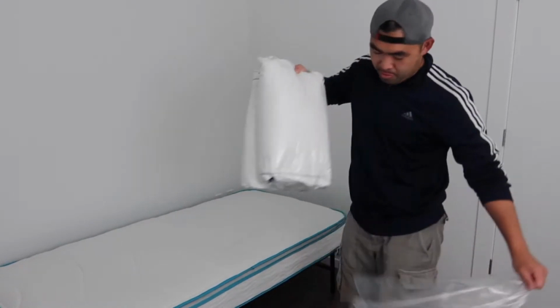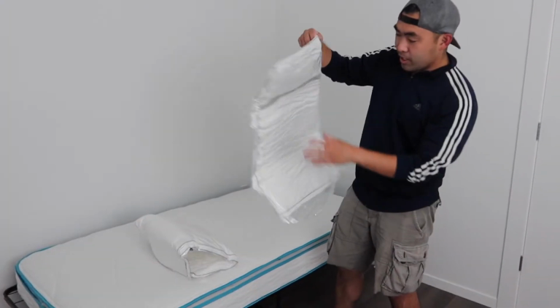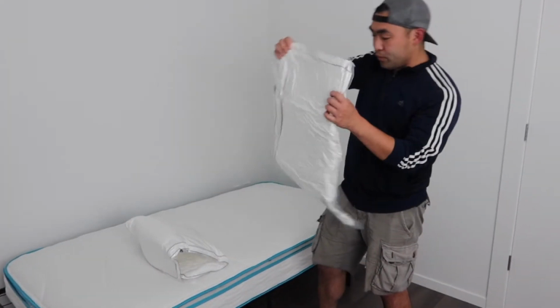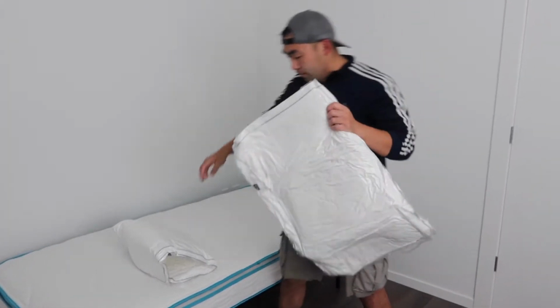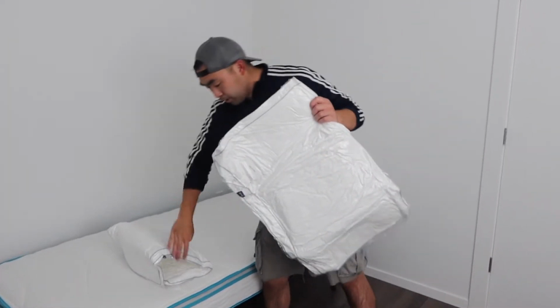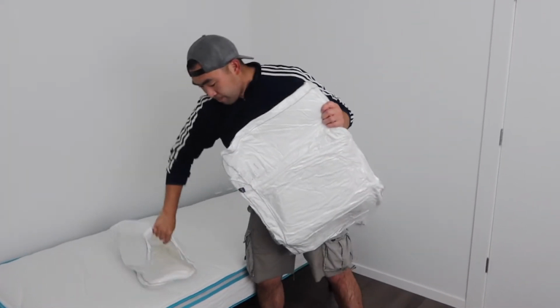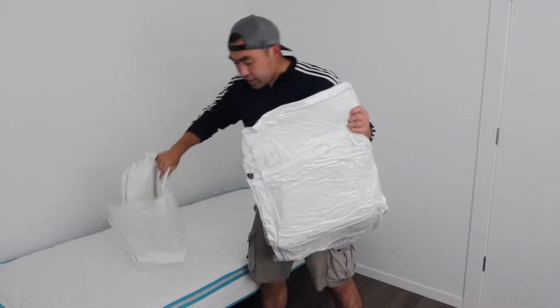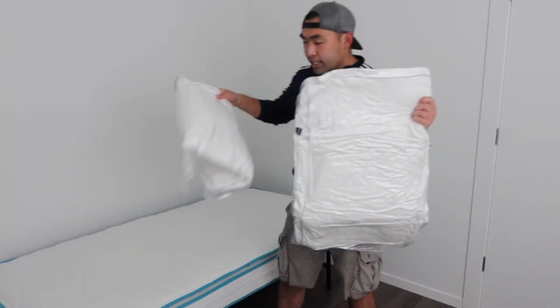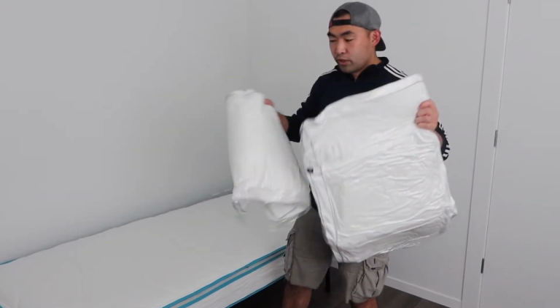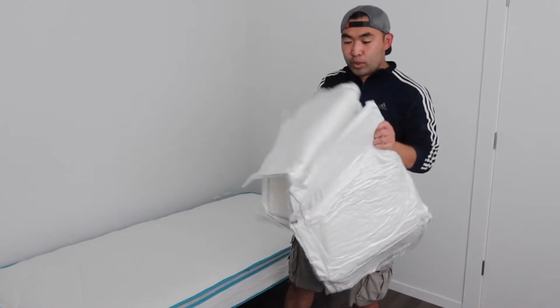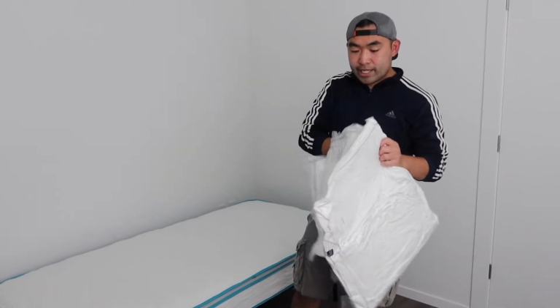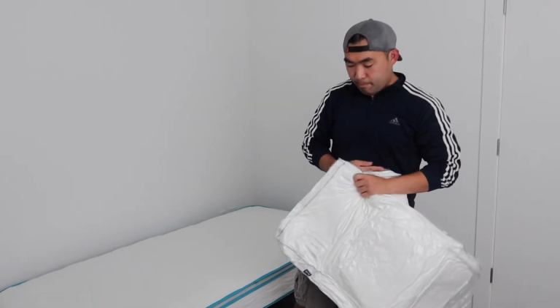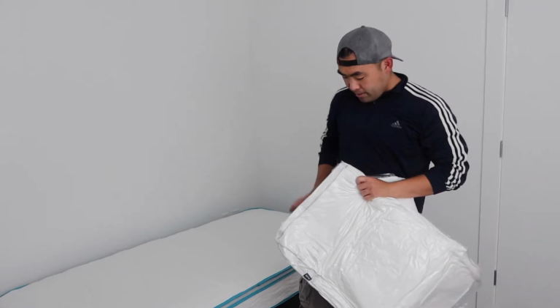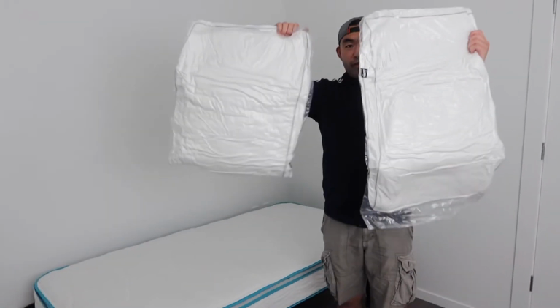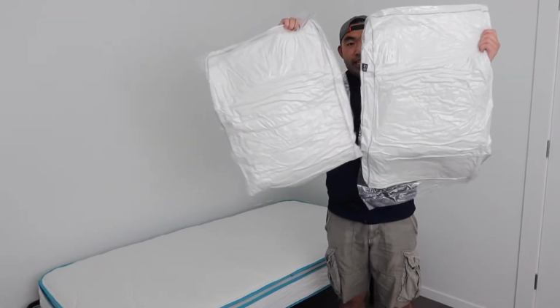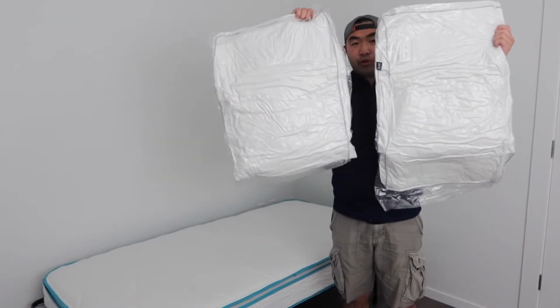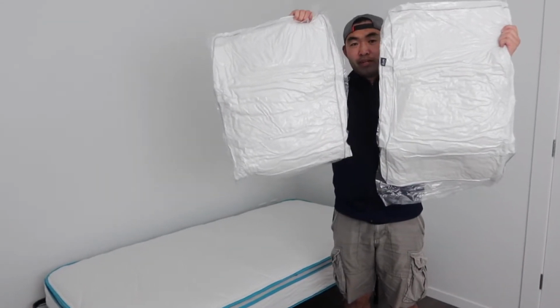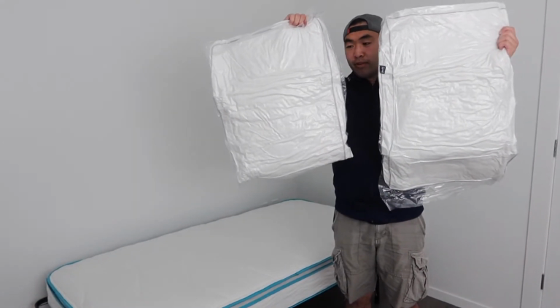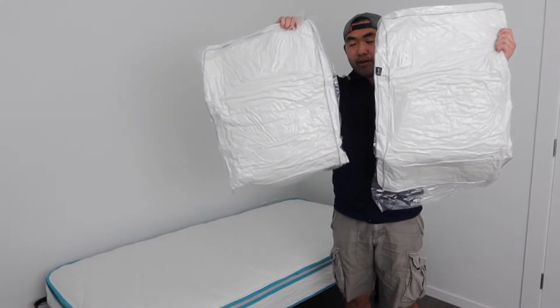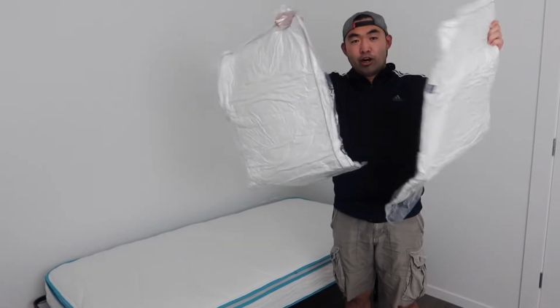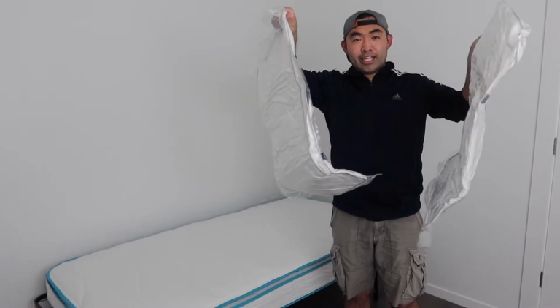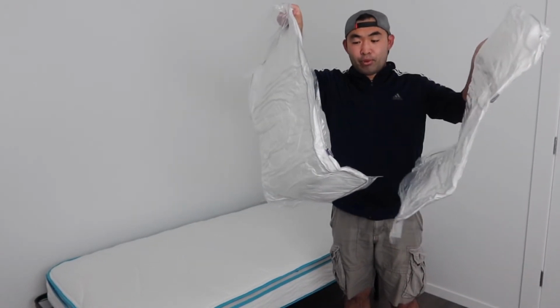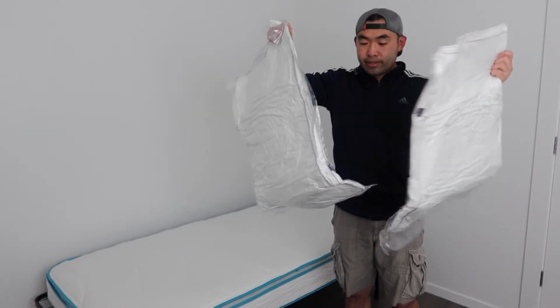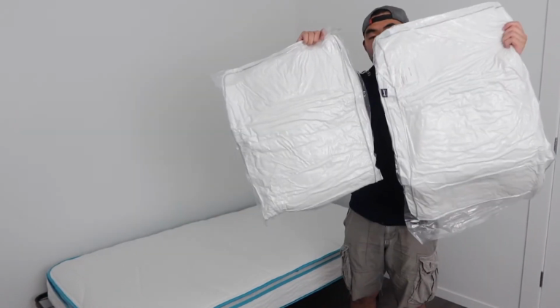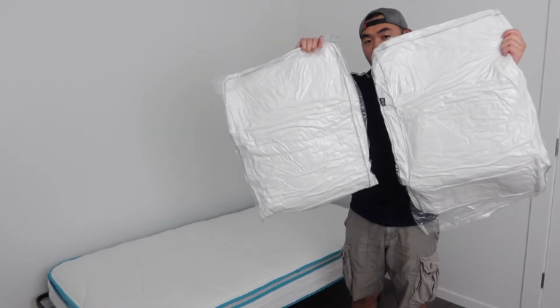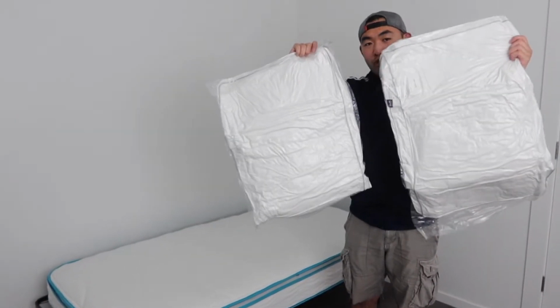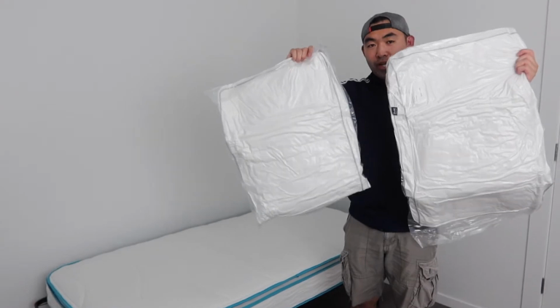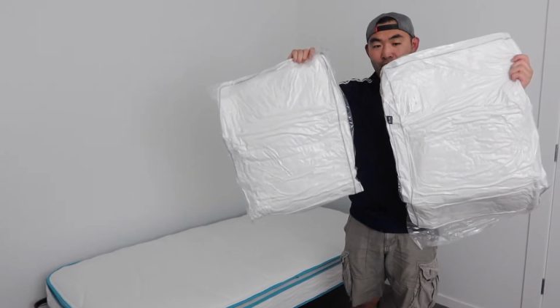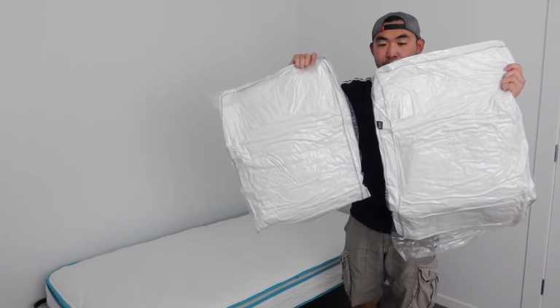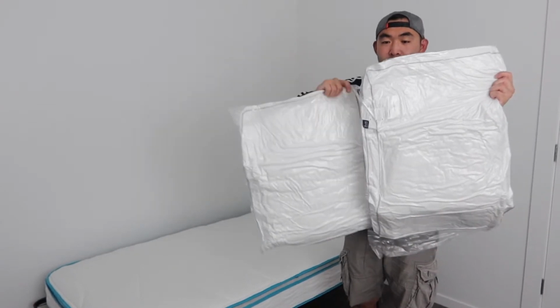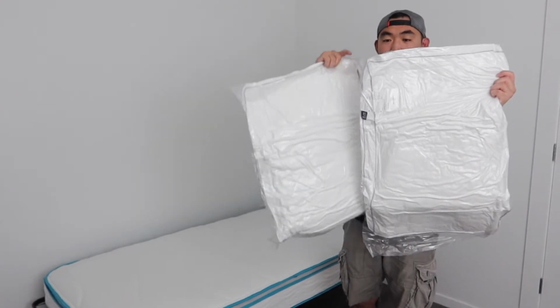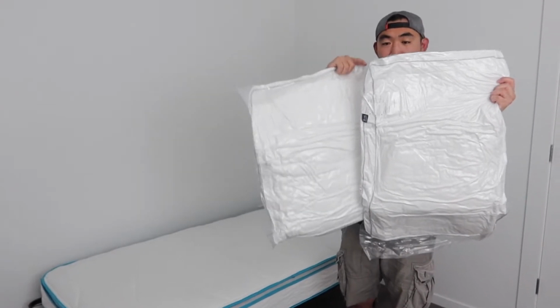It comes with two pillows like I mentioned, and these are for the queen size bed. You can see there are two pillows right here and they're all nicely compressed. I'll actually cut it open and show you guys what it looks like when it expands.